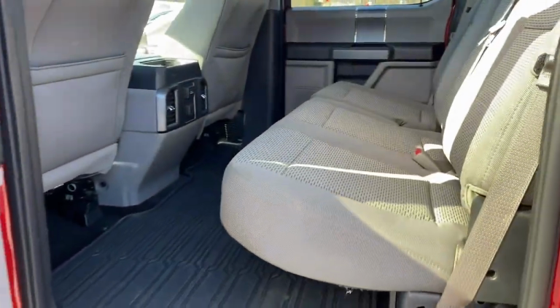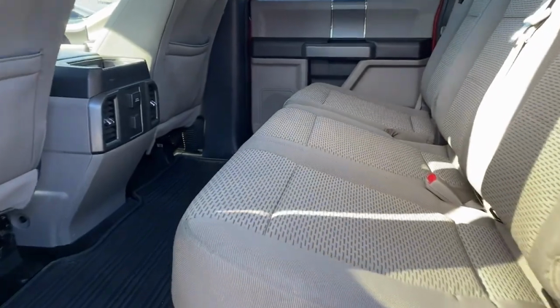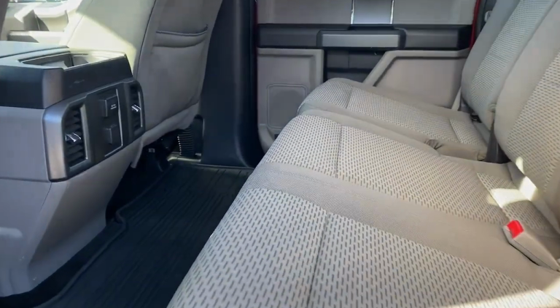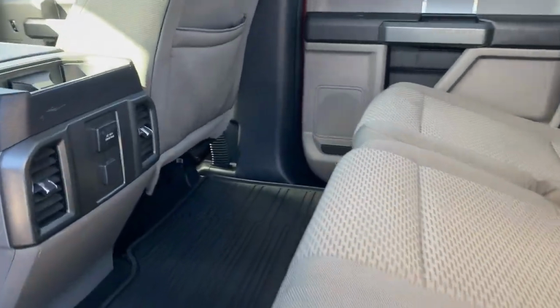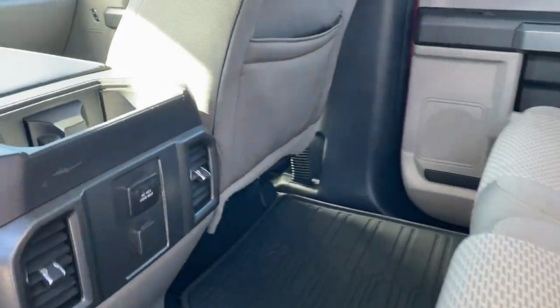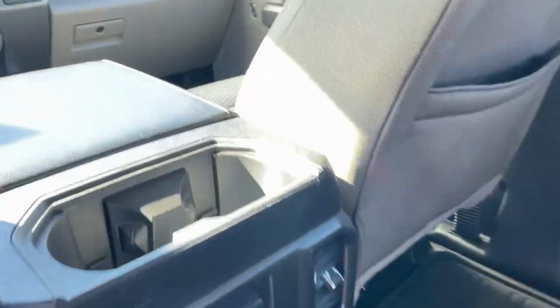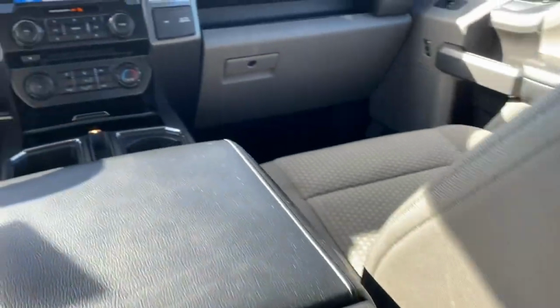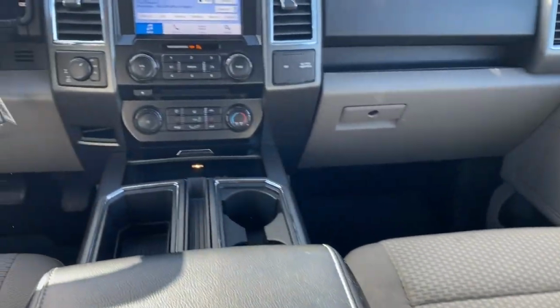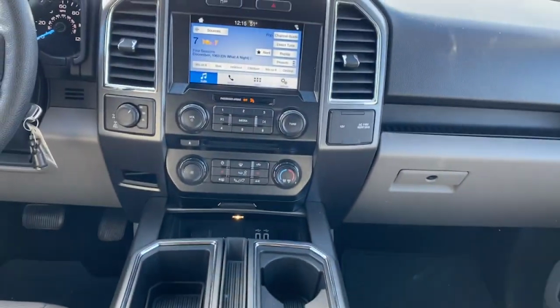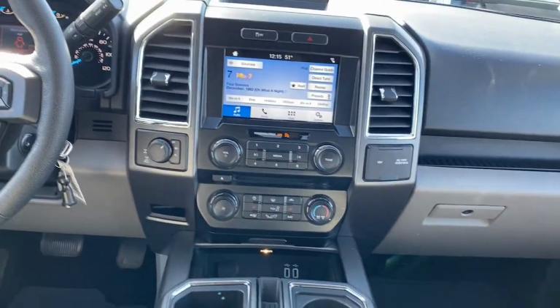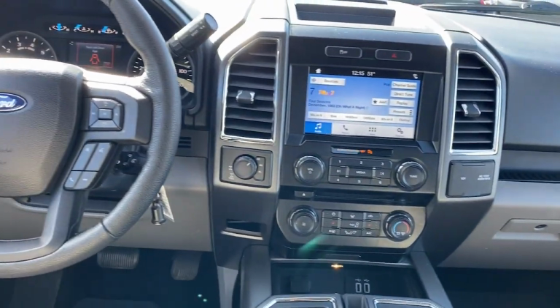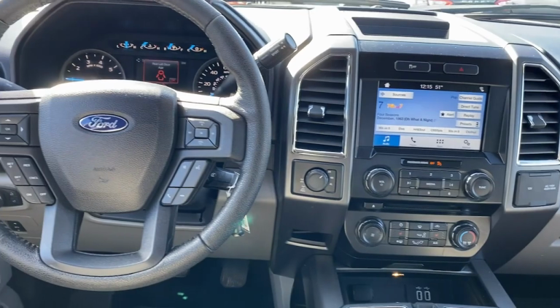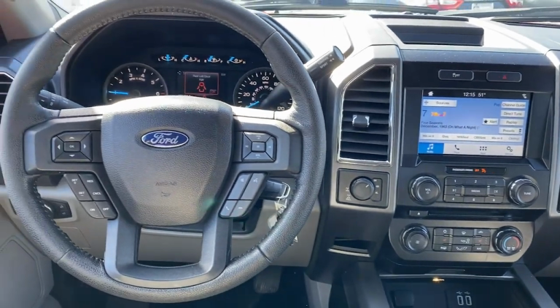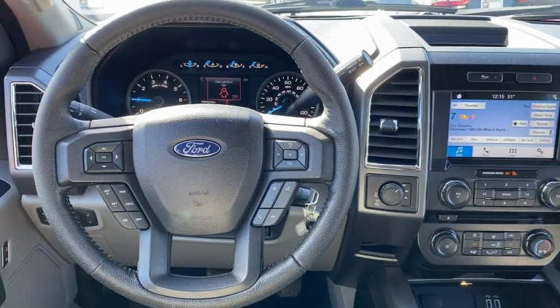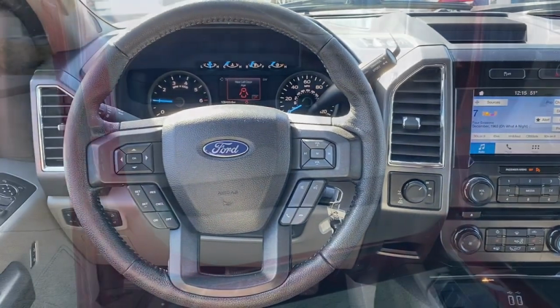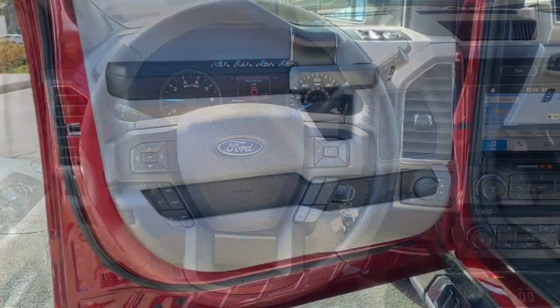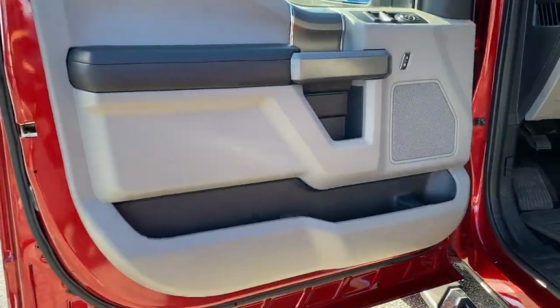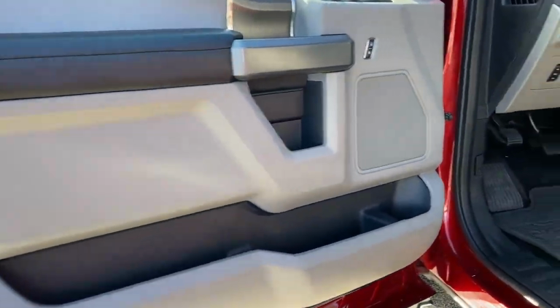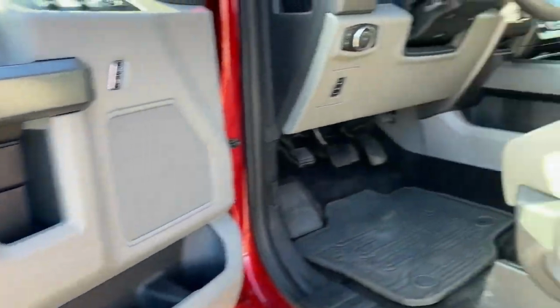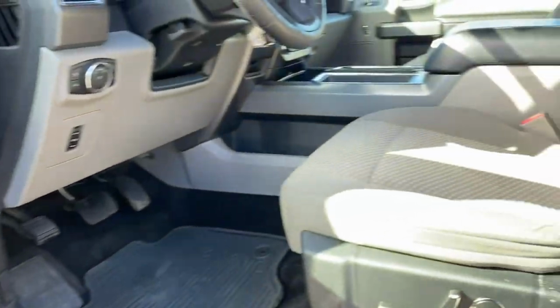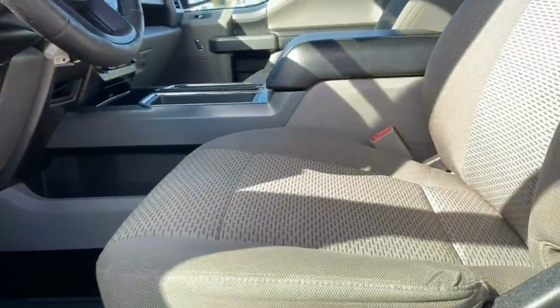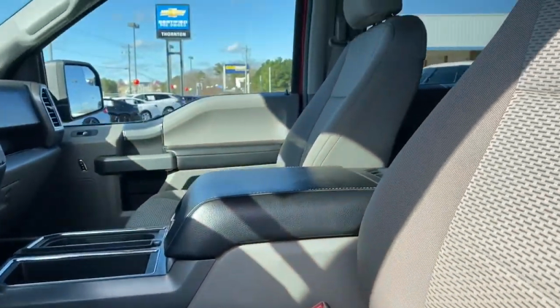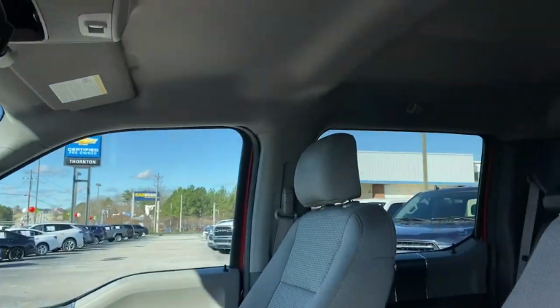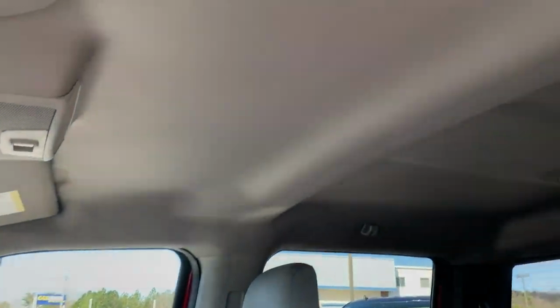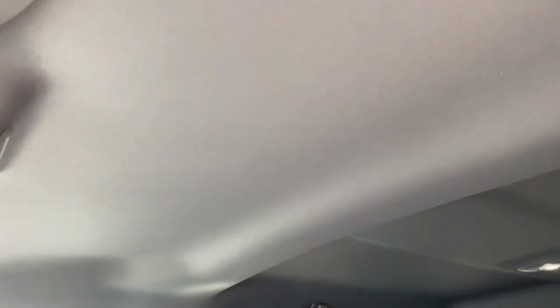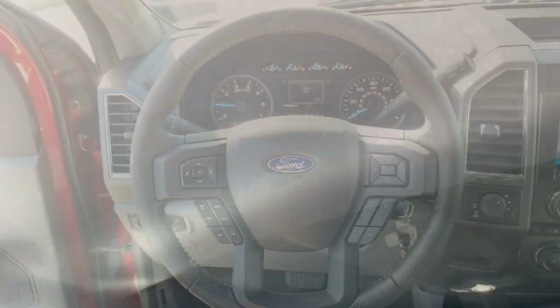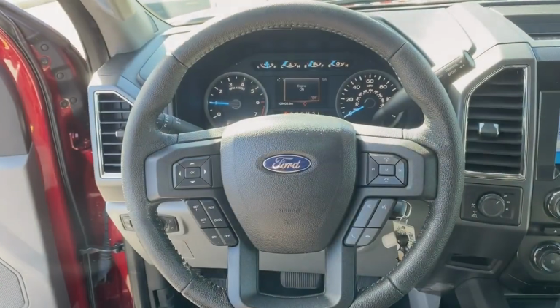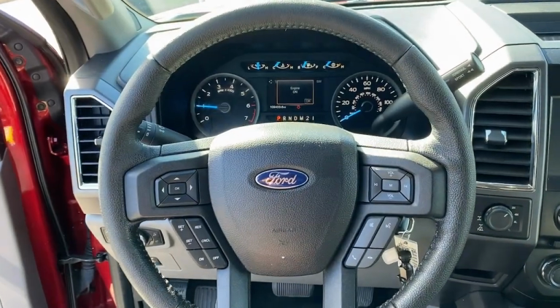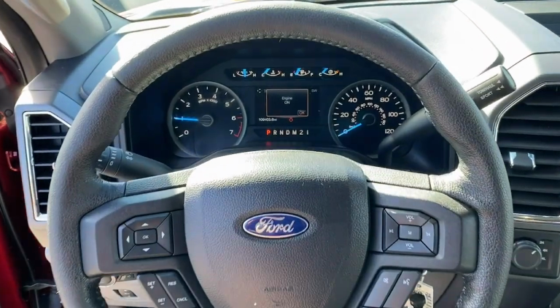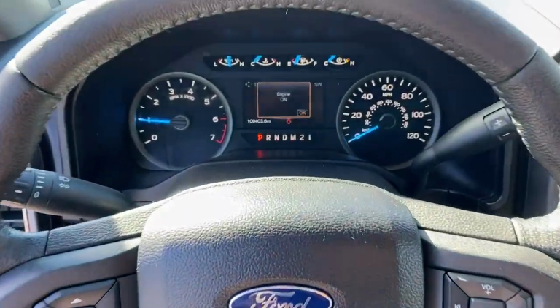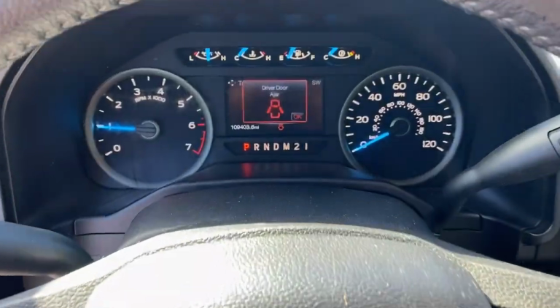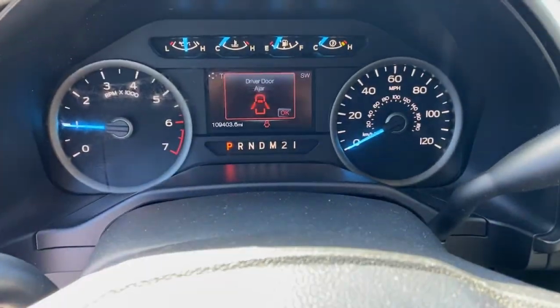The following are some of this vehicle's highlighted options: keyless entry, backup camera, remote engine start, 4x4, satellite radio, chrome wheels, heated mirrors, fog lamps, aluminum wheels, trailer hitch.